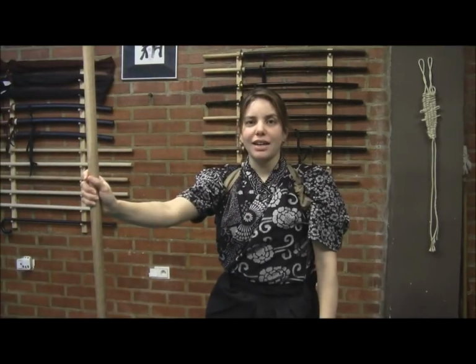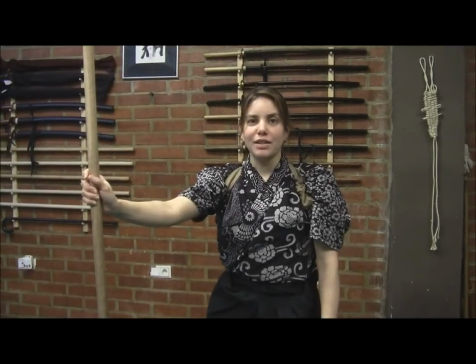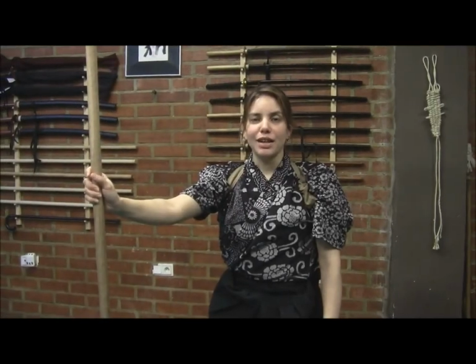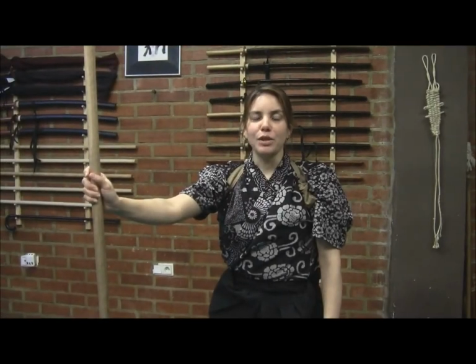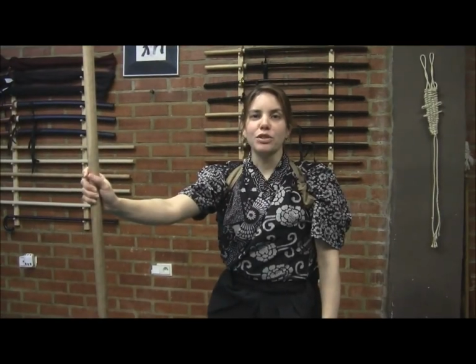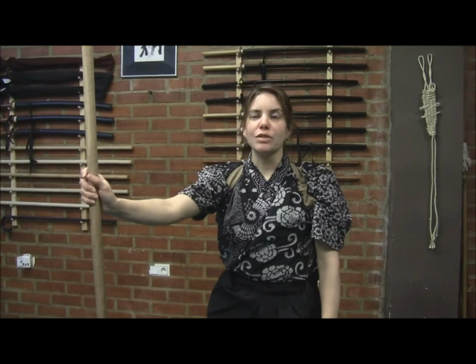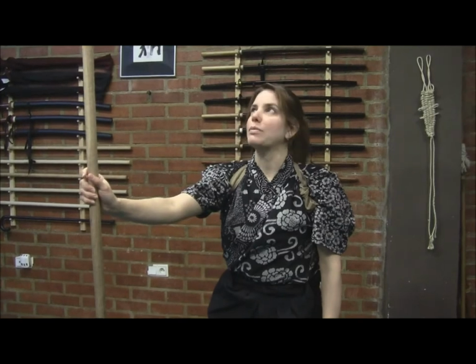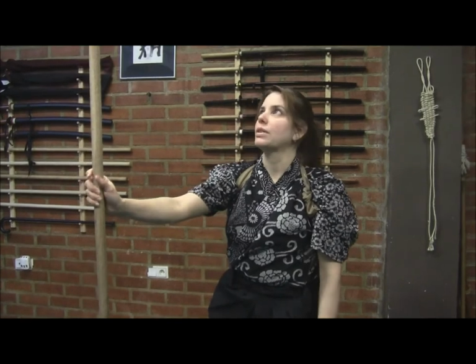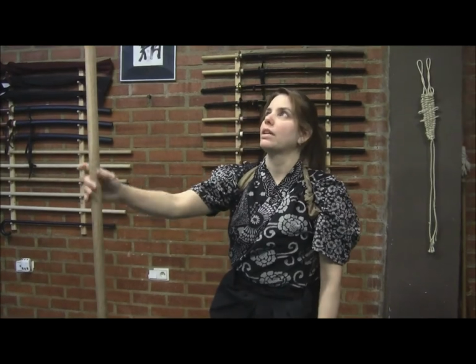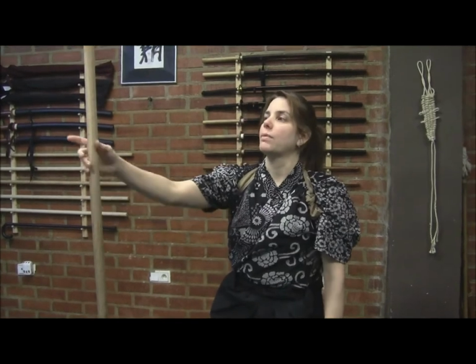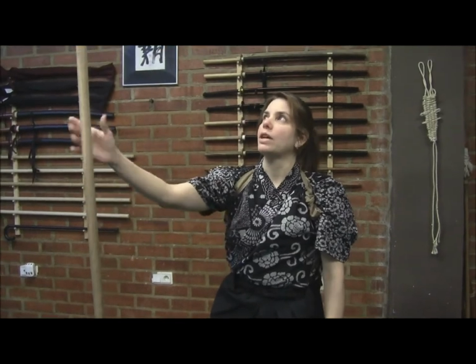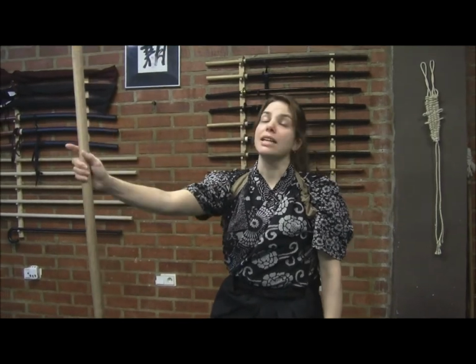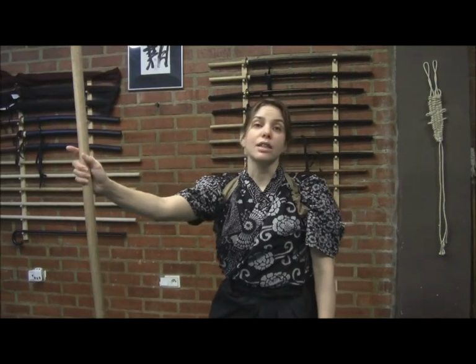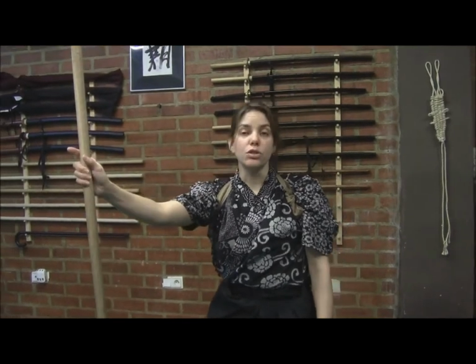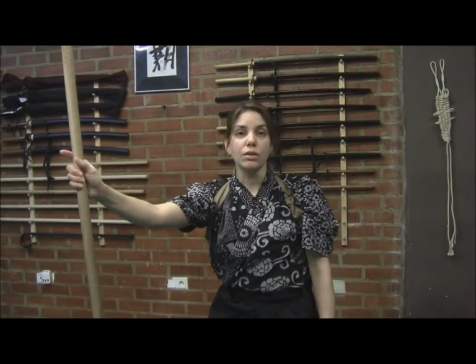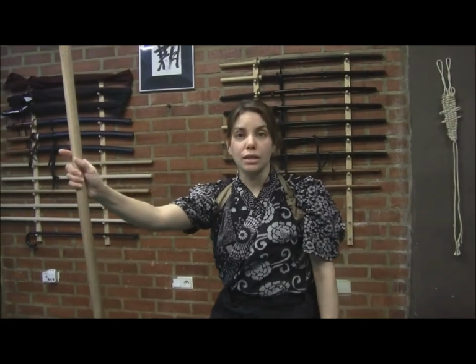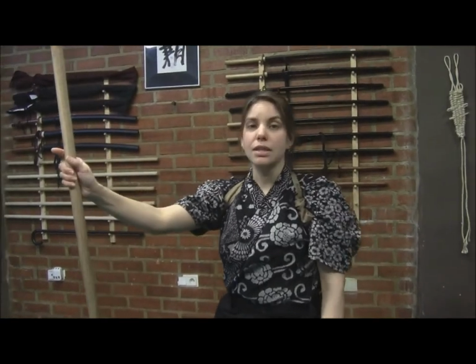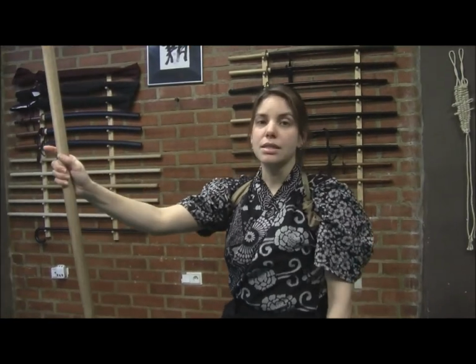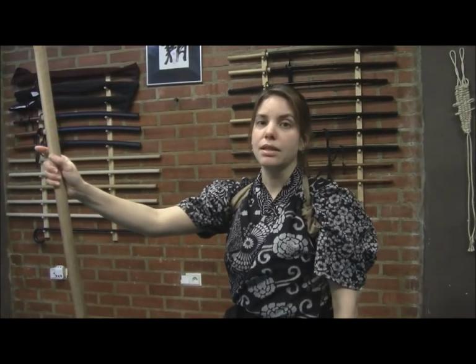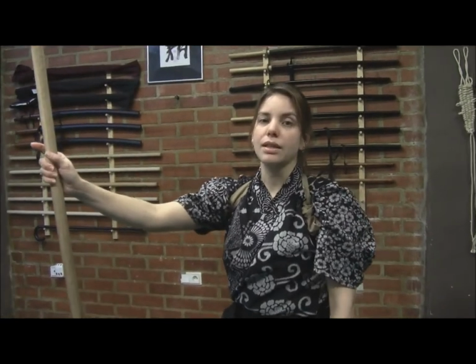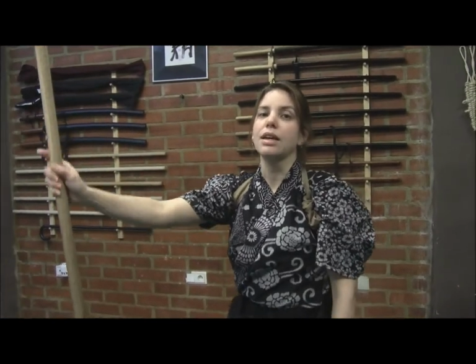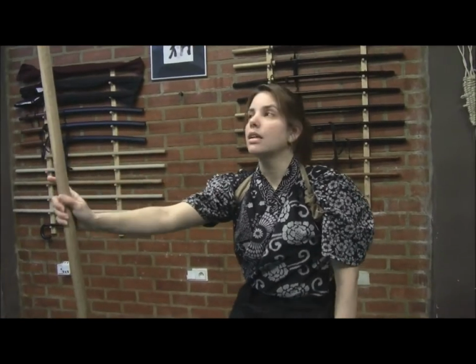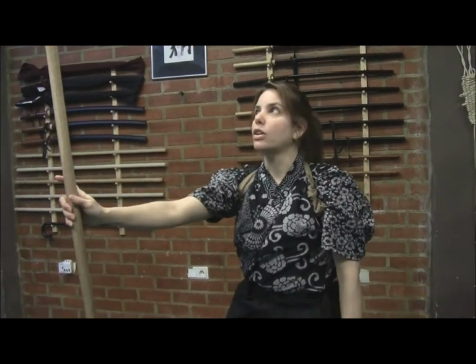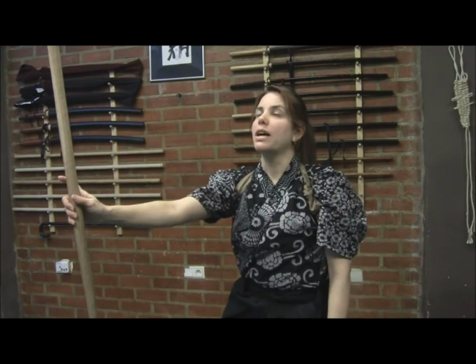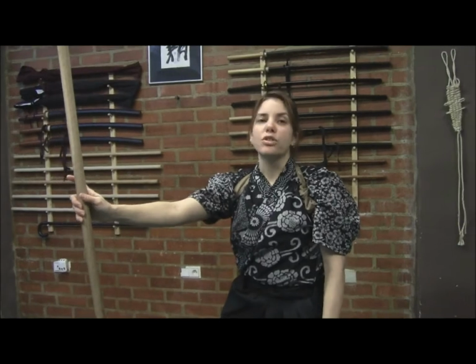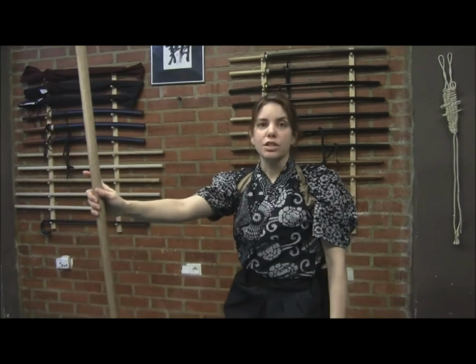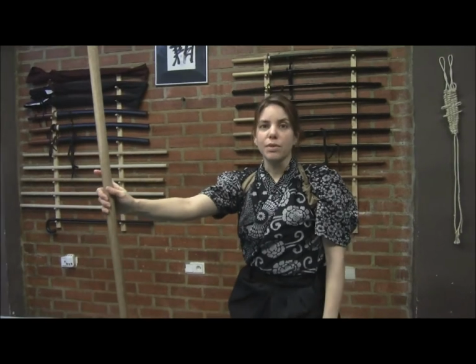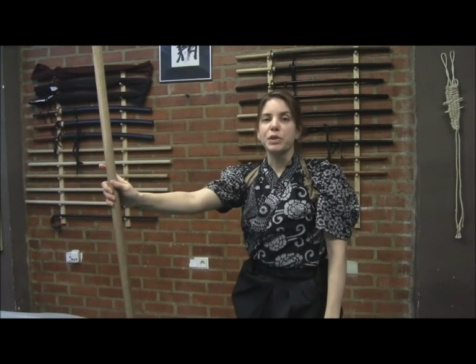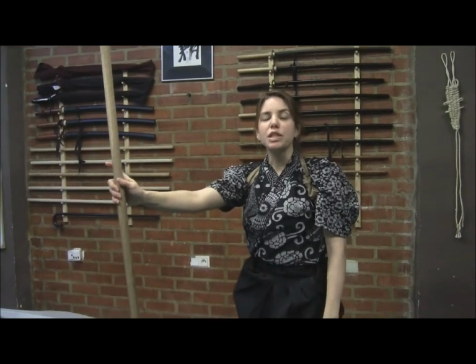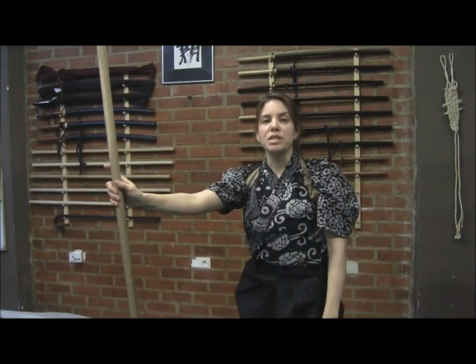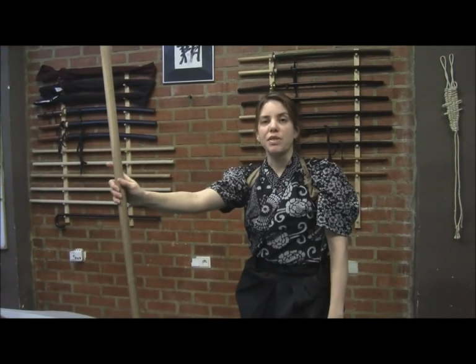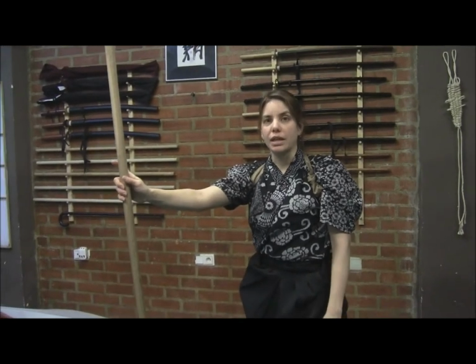Hi there. I am here to talk about a bit of Naginata Jutsu, actually a Seitegata Koledba Joga Eshi, with a very interesting technique.